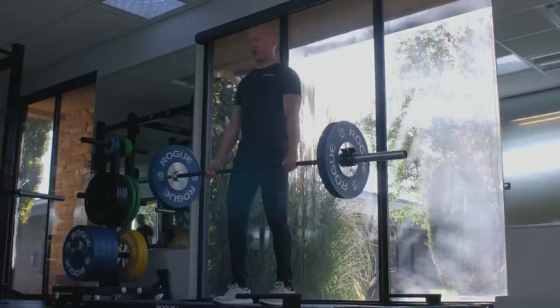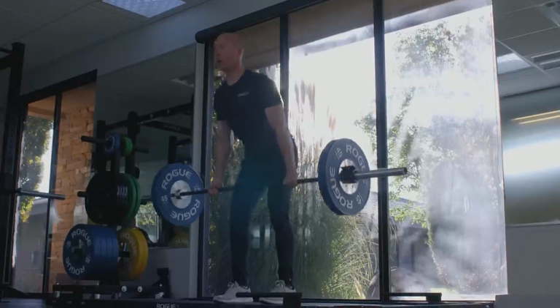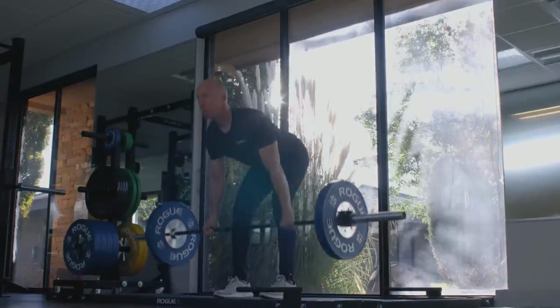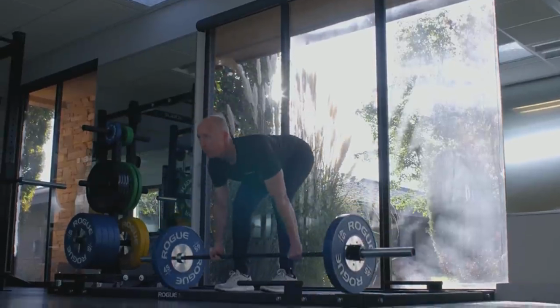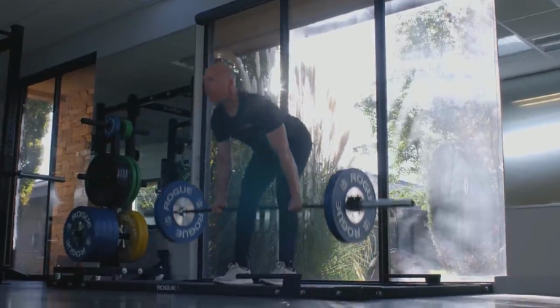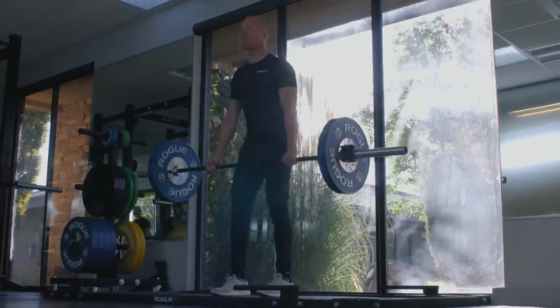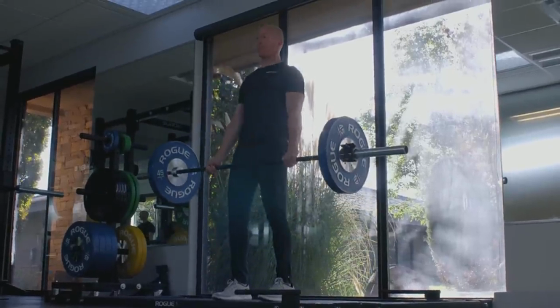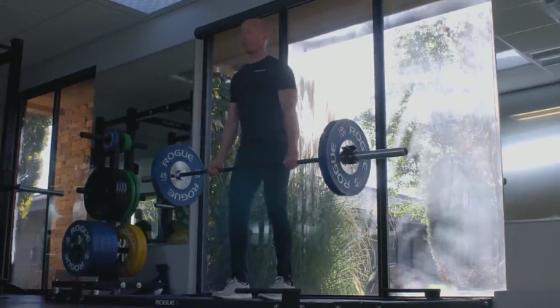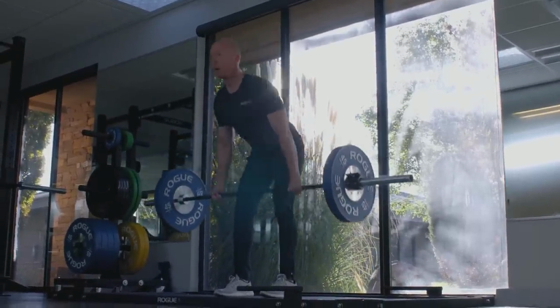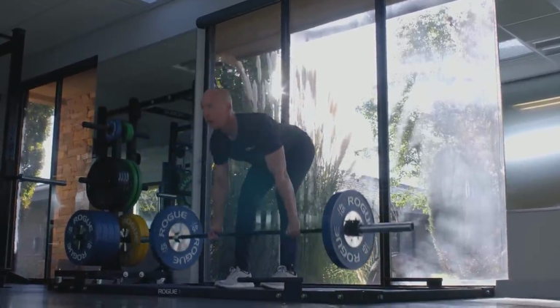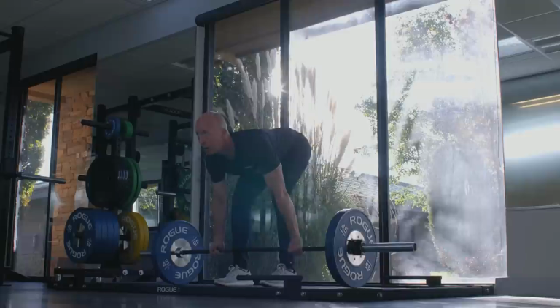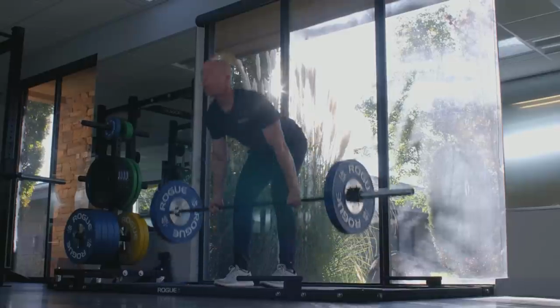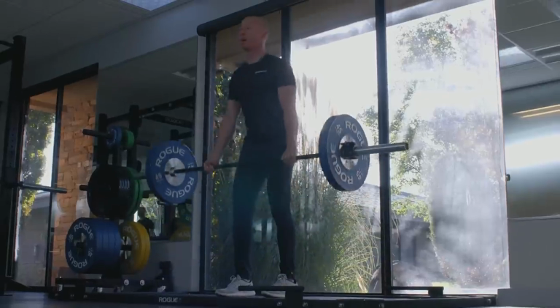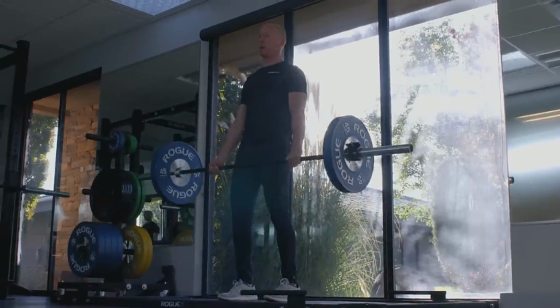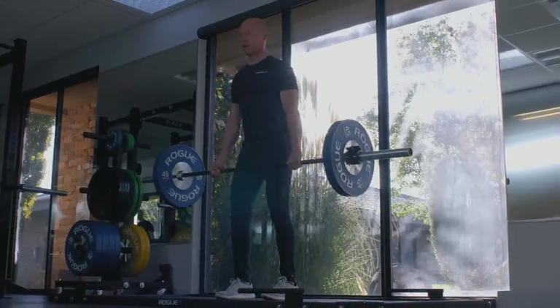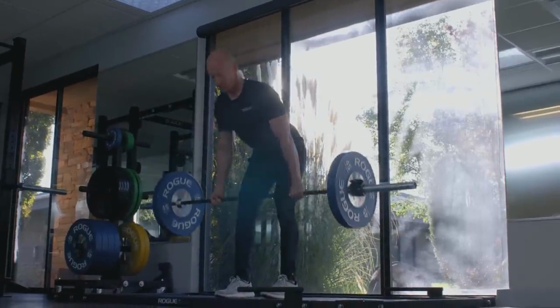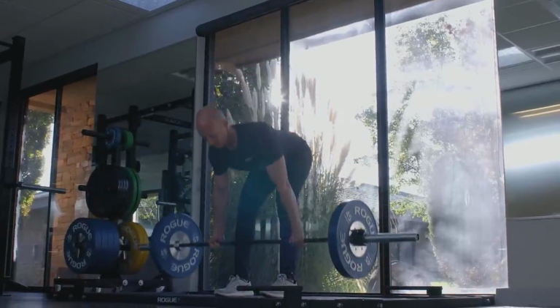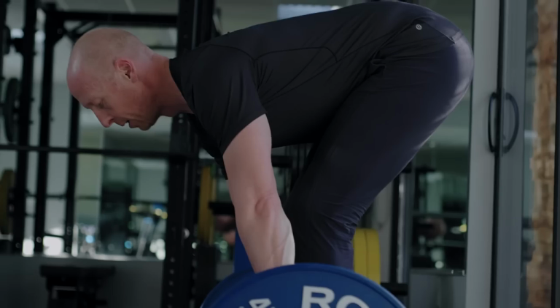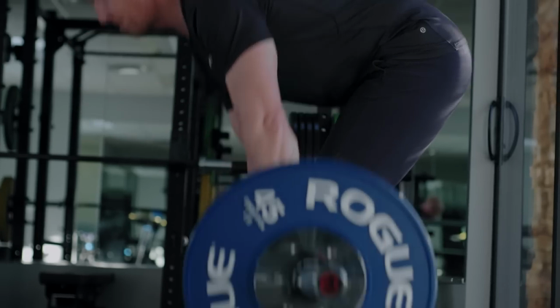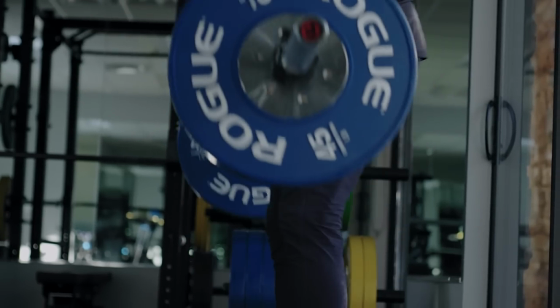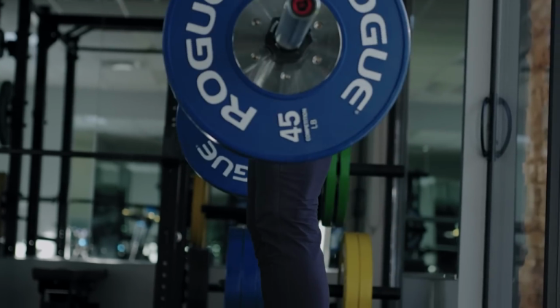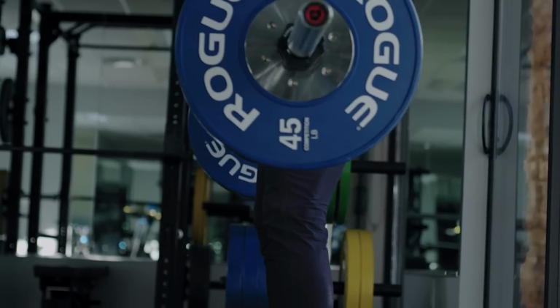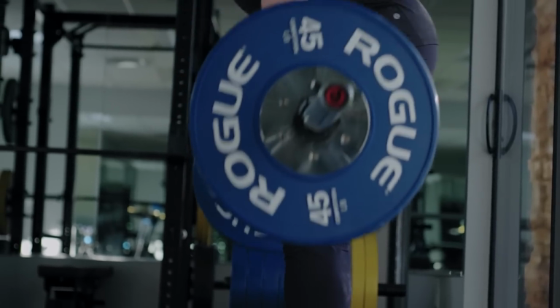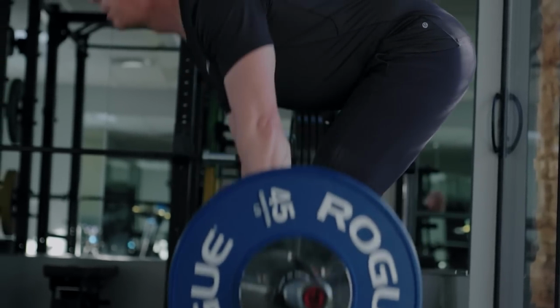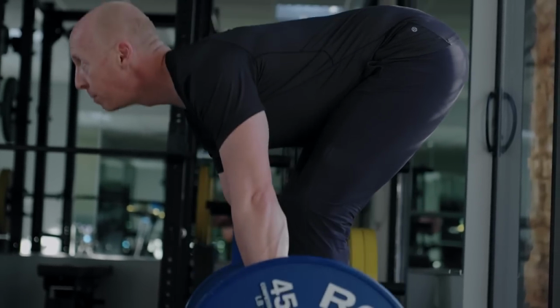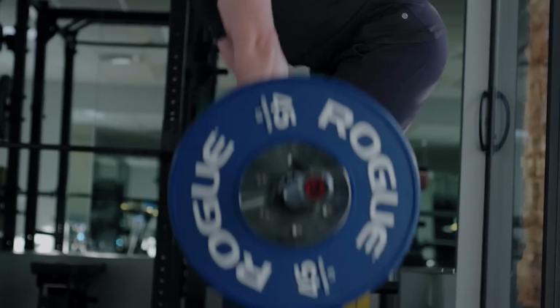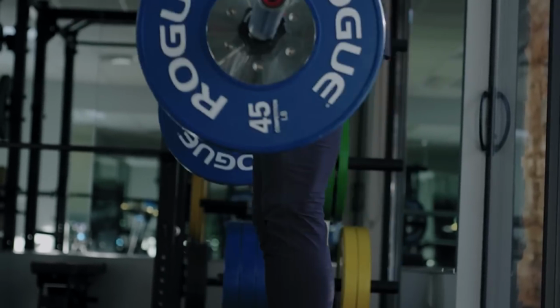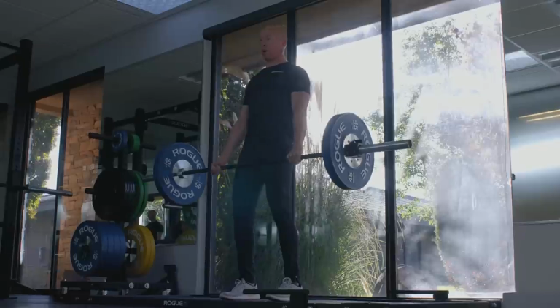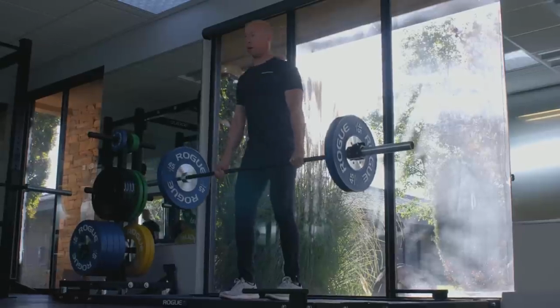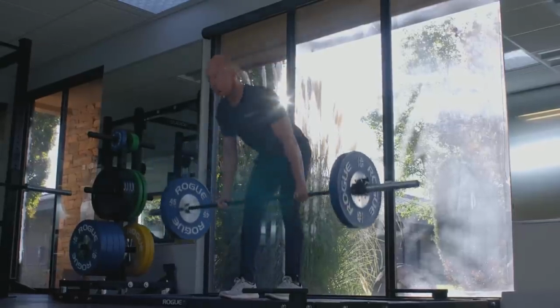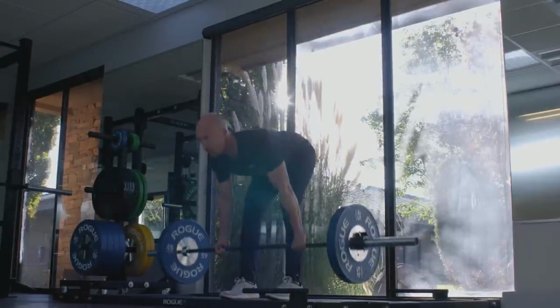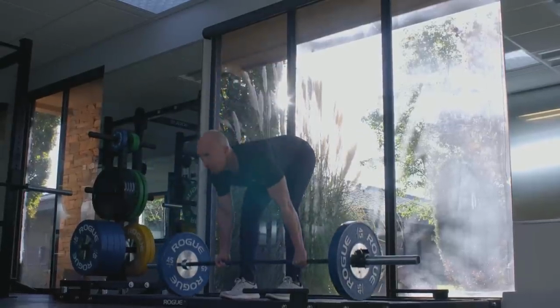The deadlift movement is quite simple. It's a soft bend in the knees and all the movement takes place by hinging at the hips. Your back stays in a fixed position throughout the entire lift — basically picking a barbell up off the floor, coming into a fully extended position, and then returning the barbell to the floor.